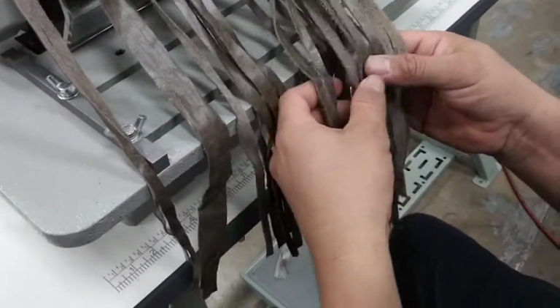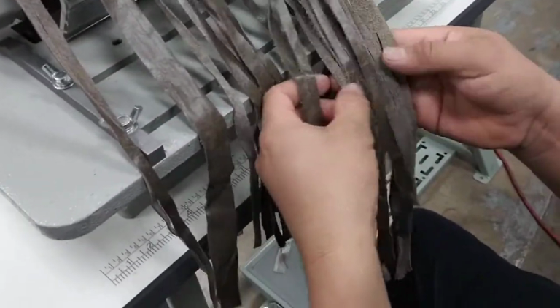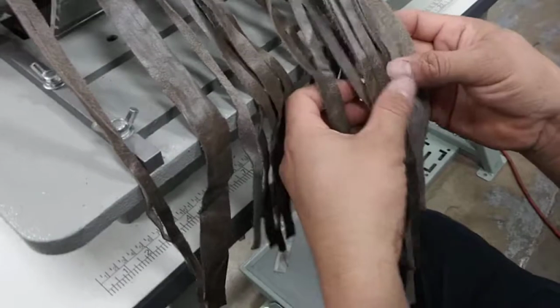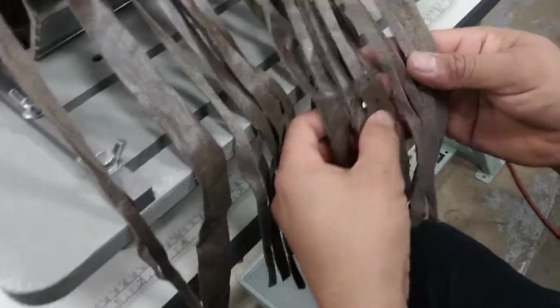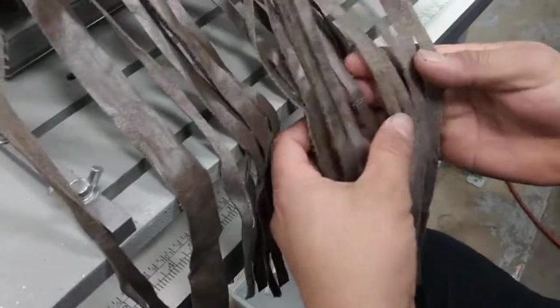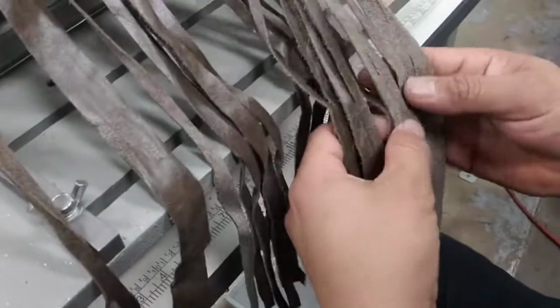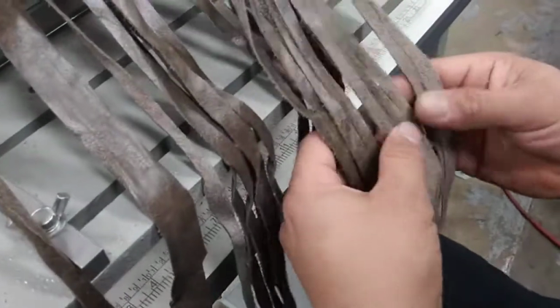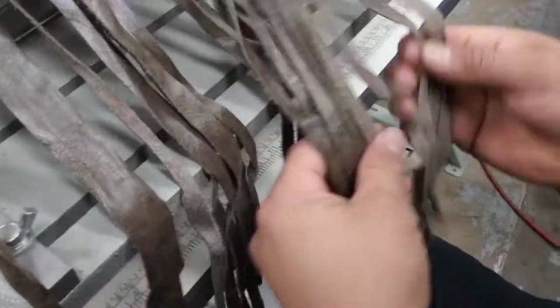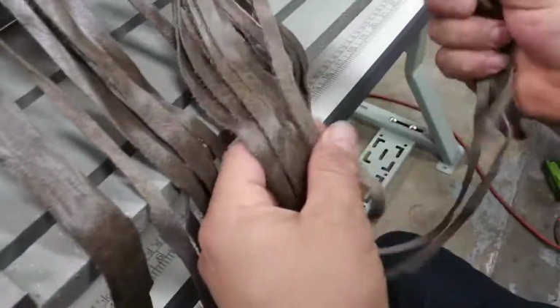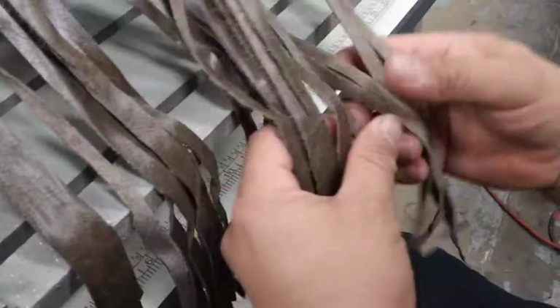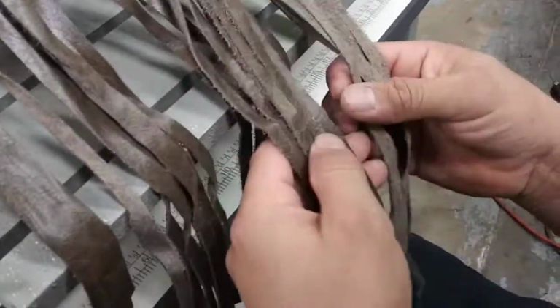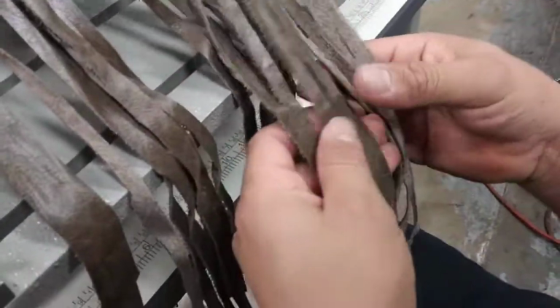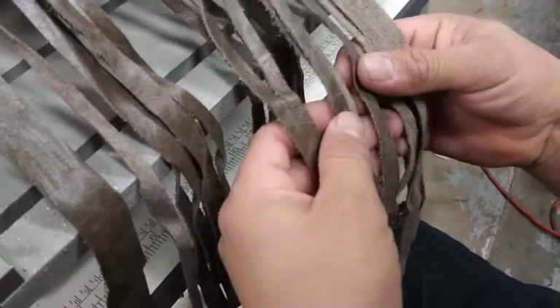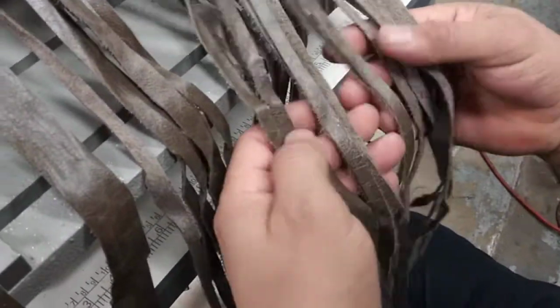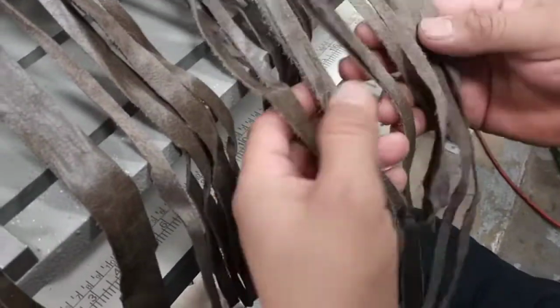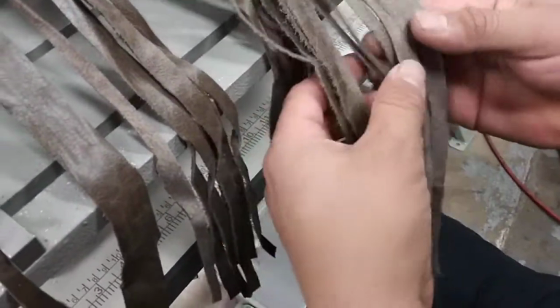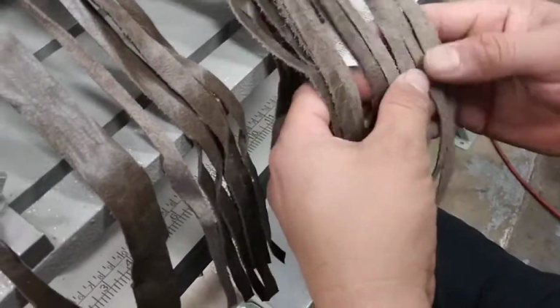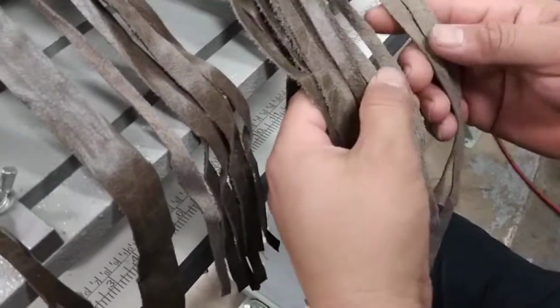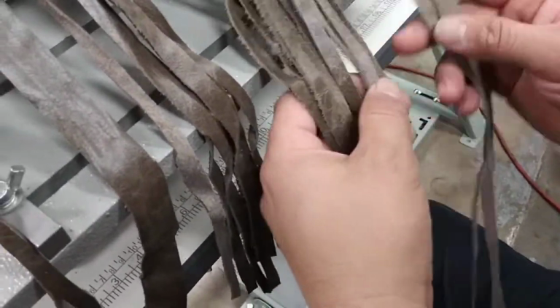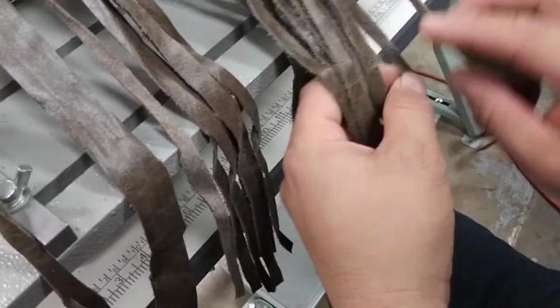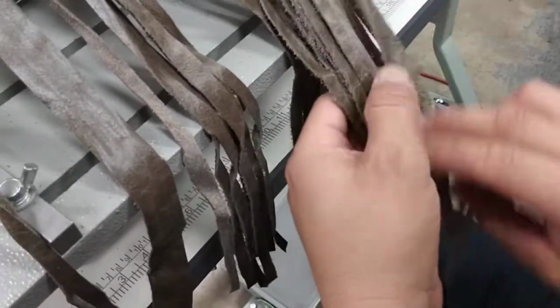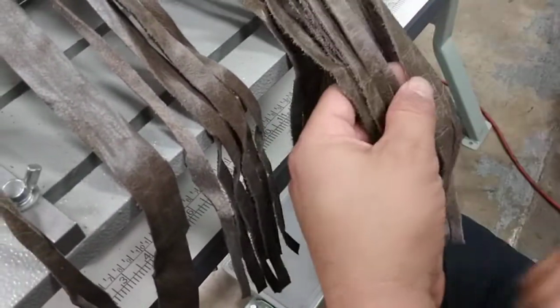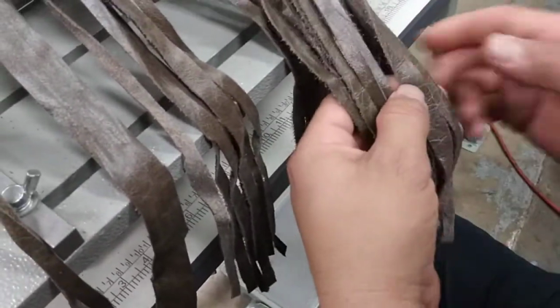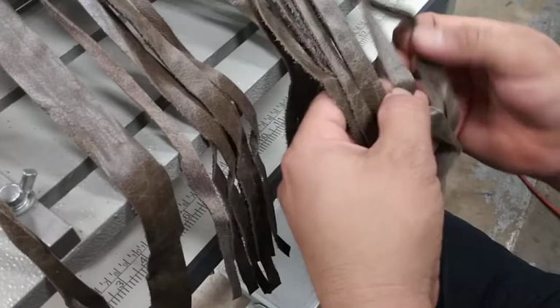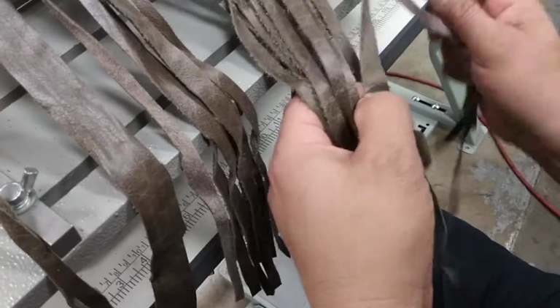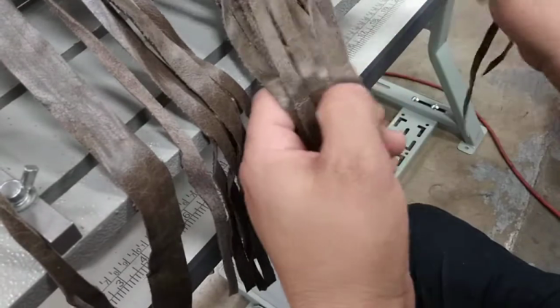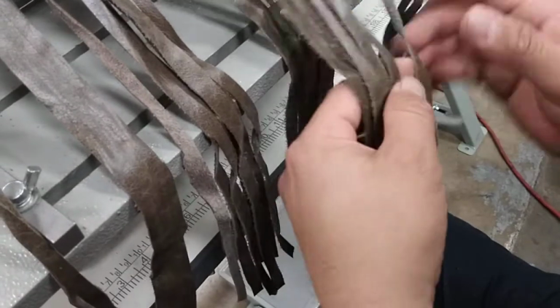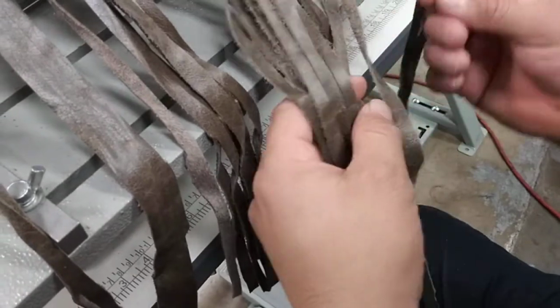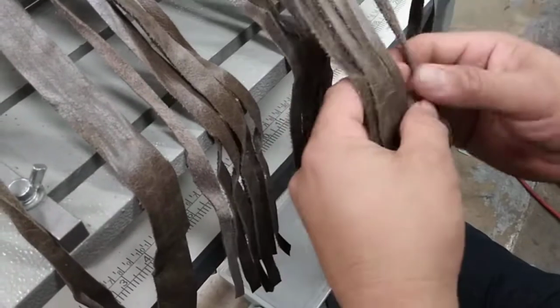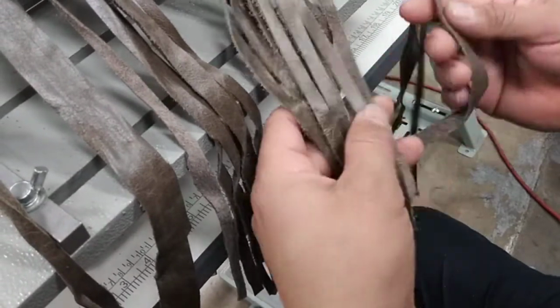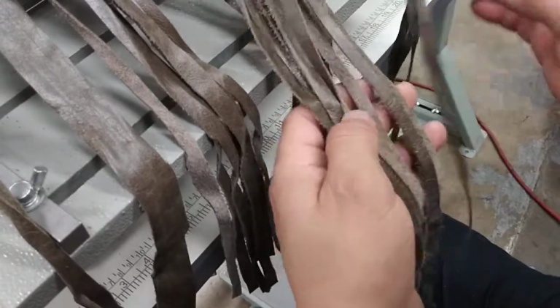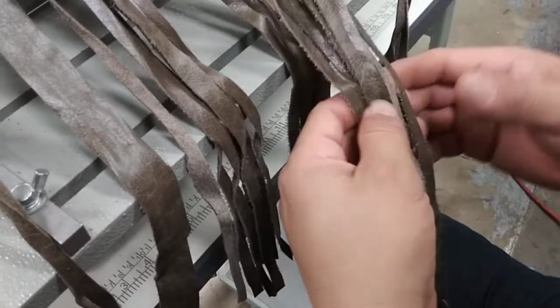And that's basically the spacing right there — this is about a quarter inch.